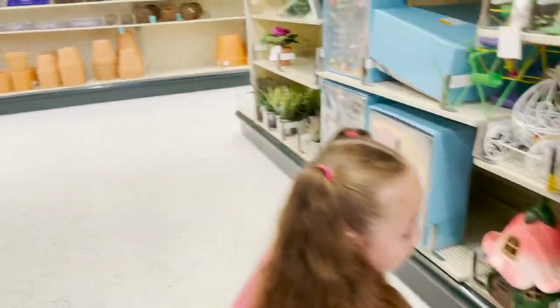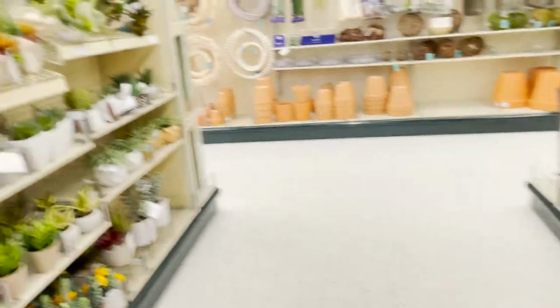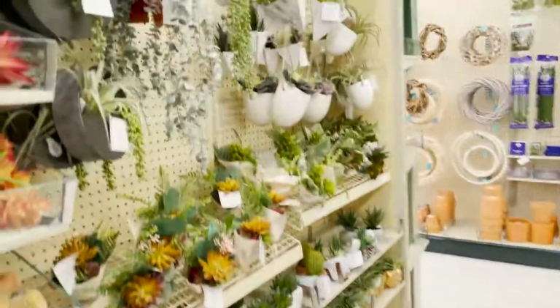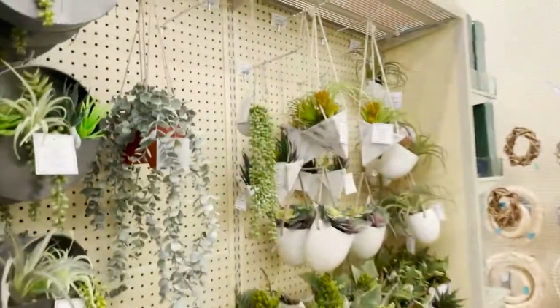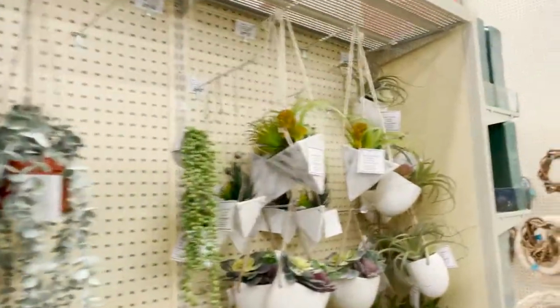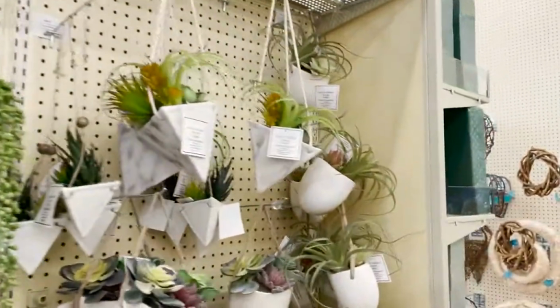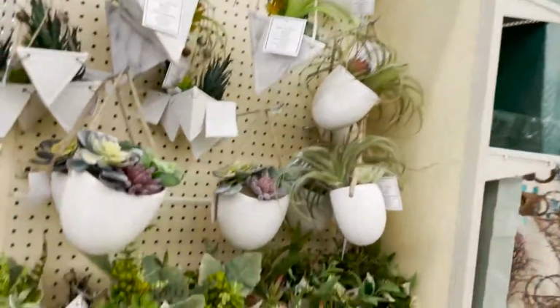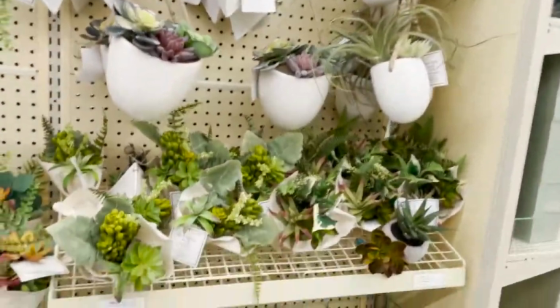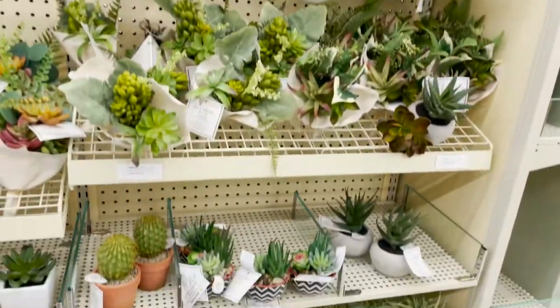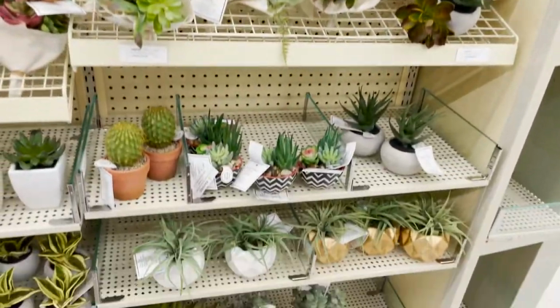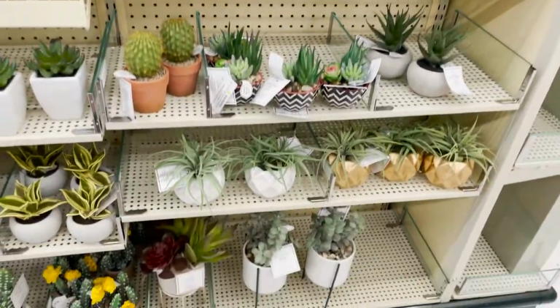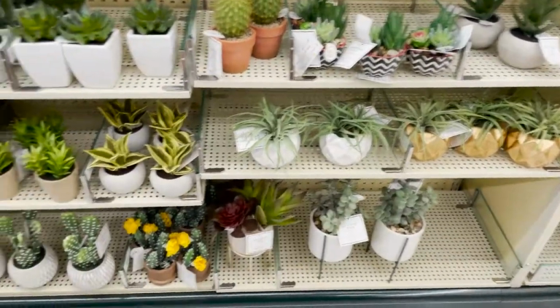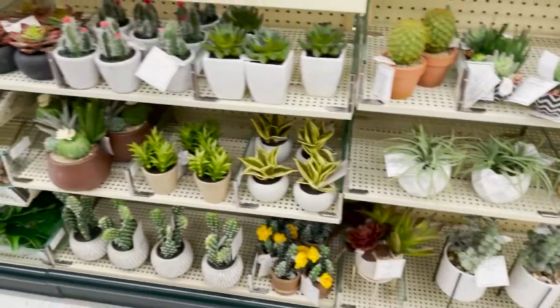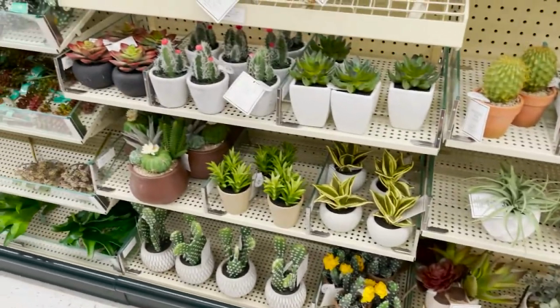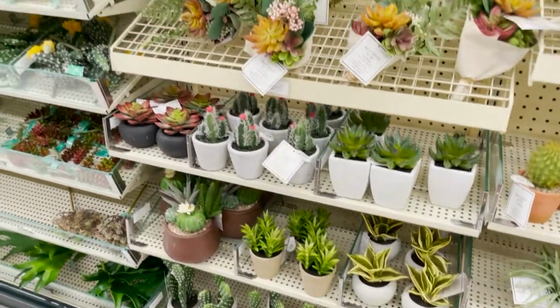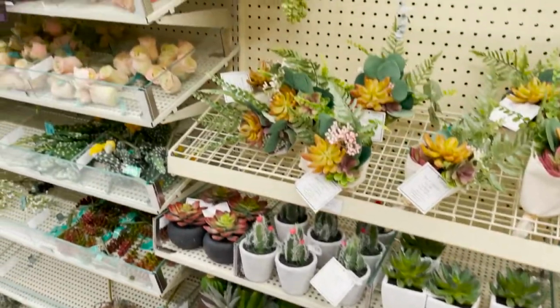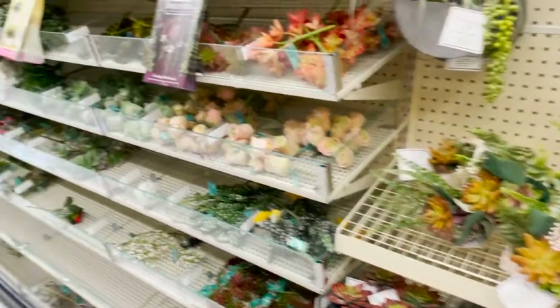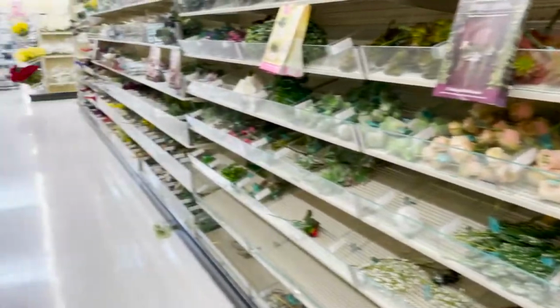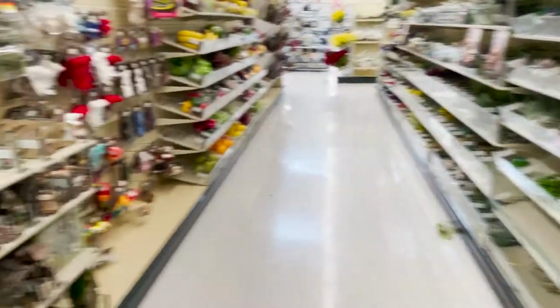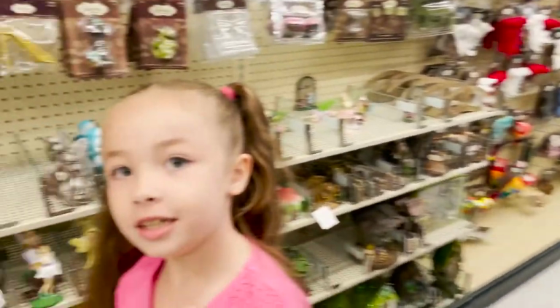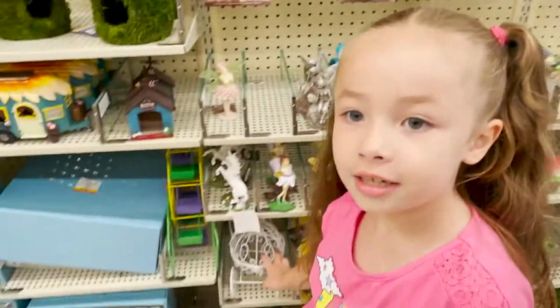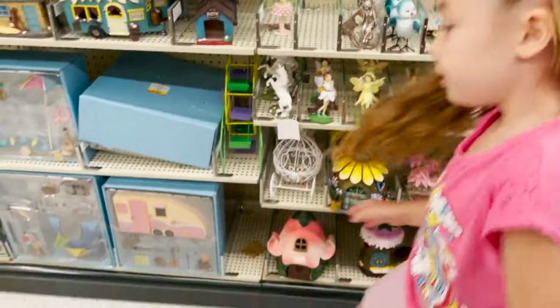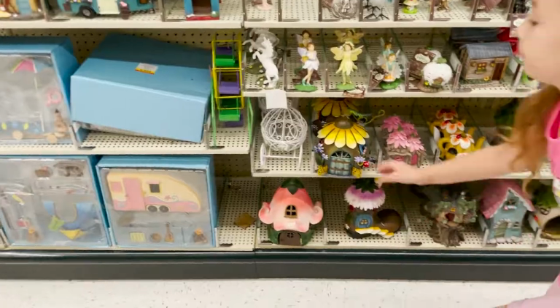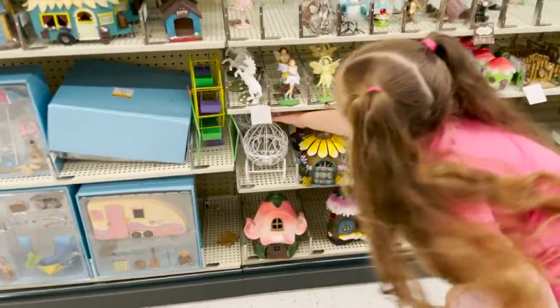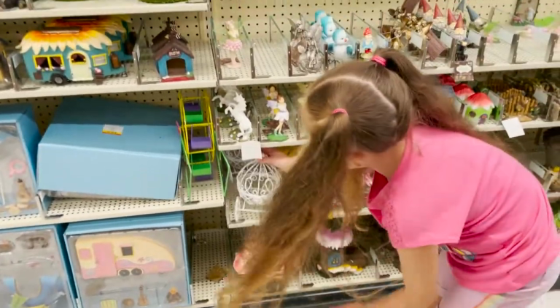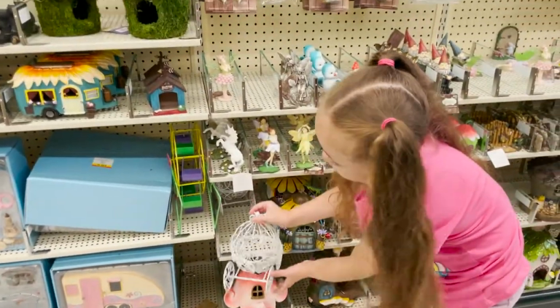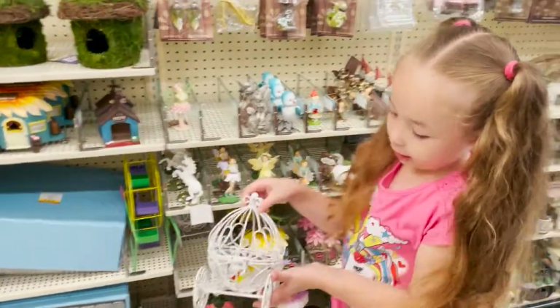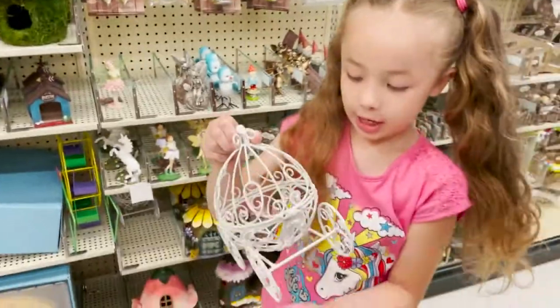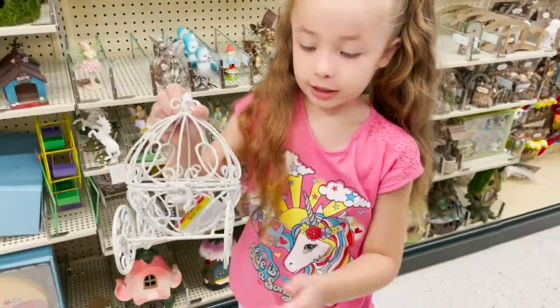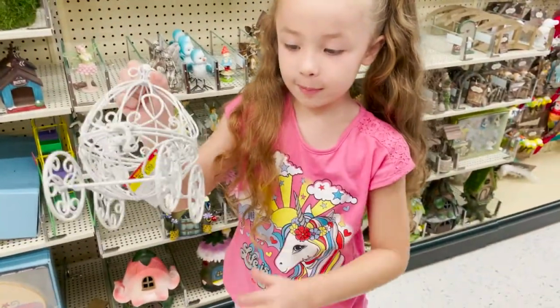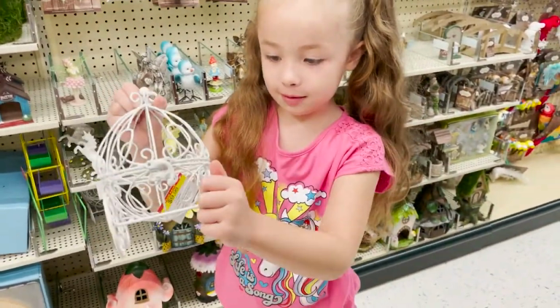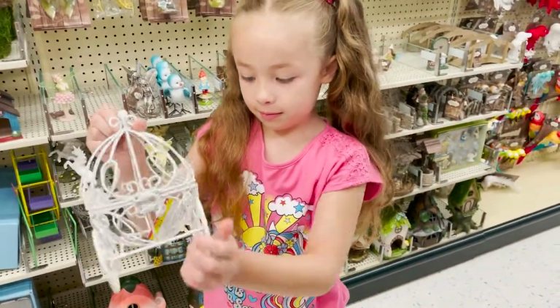And then we have our succulents. These are so pretty. Hang and decorate your house. We also have a little carriage. Here's the carriage and it actually spins. That's cute.